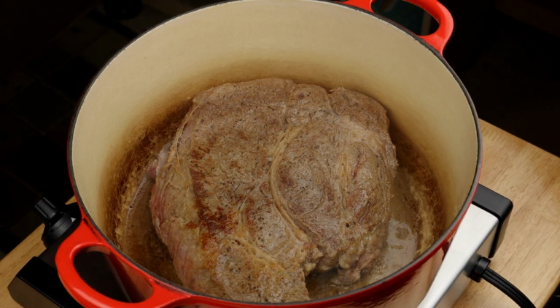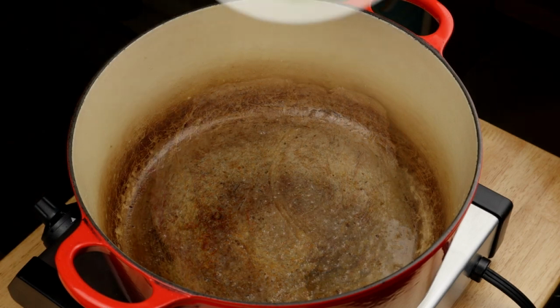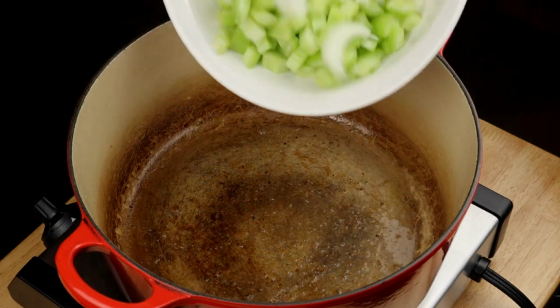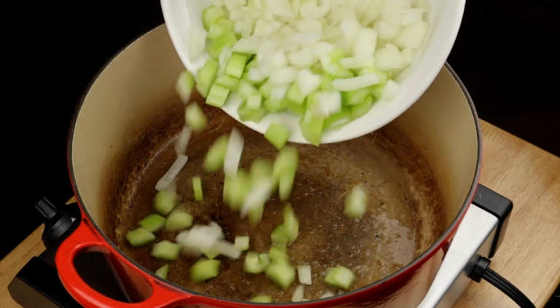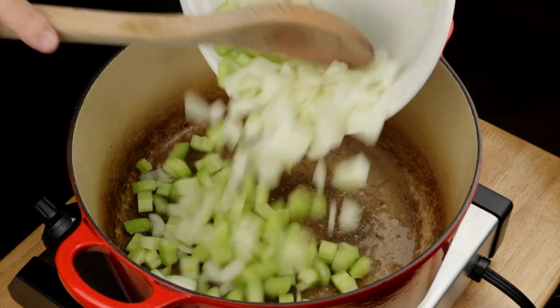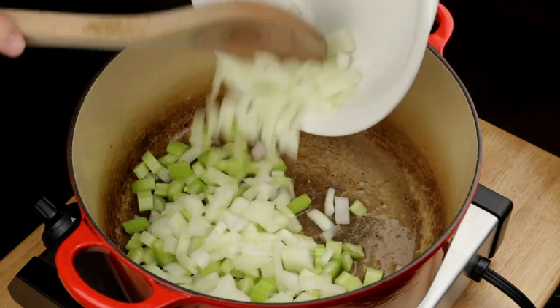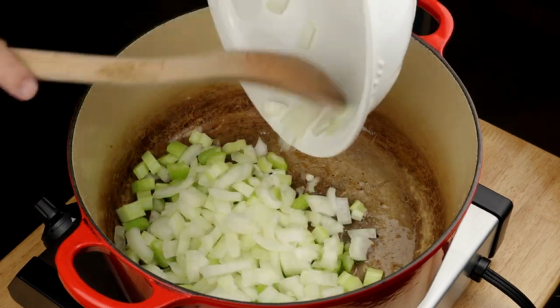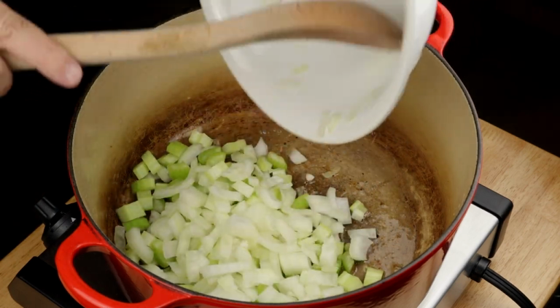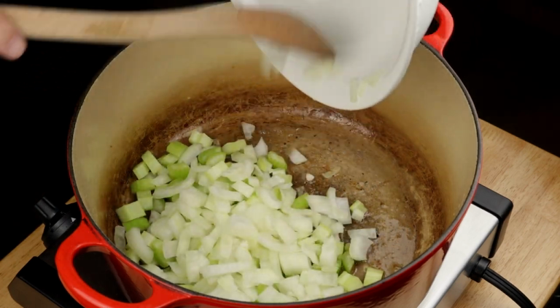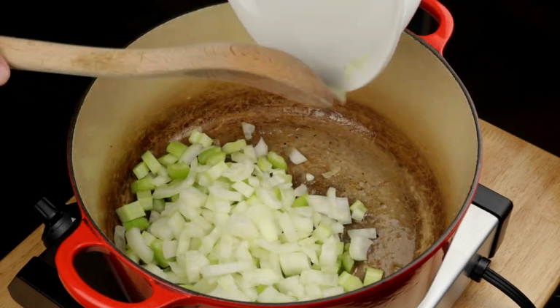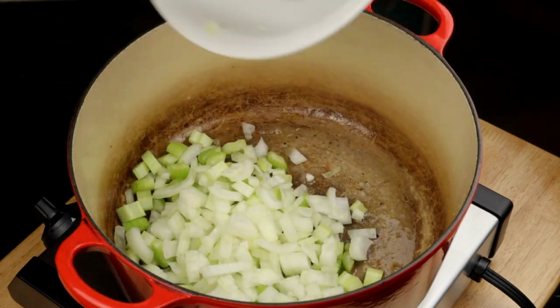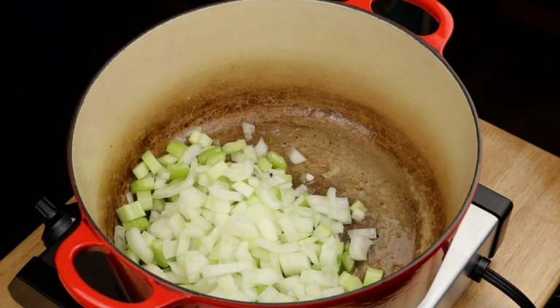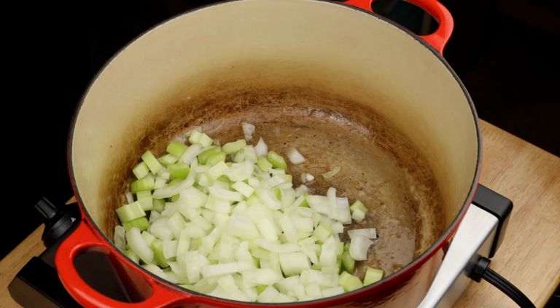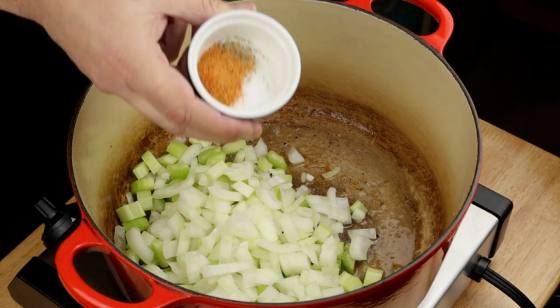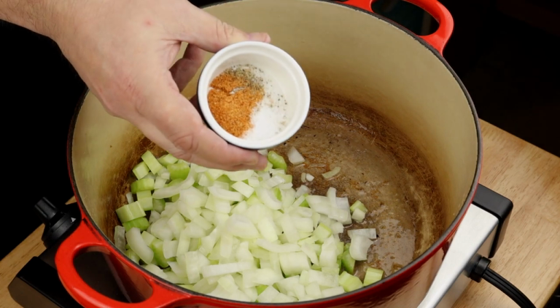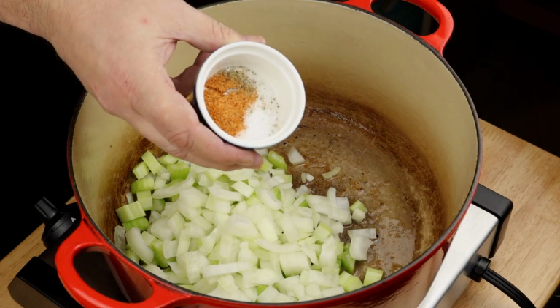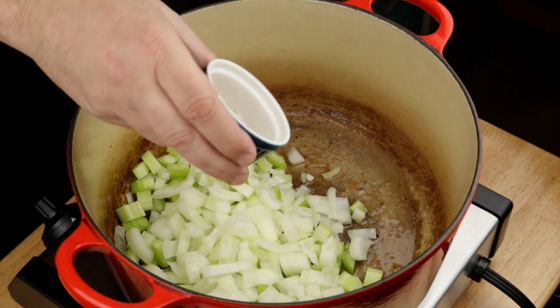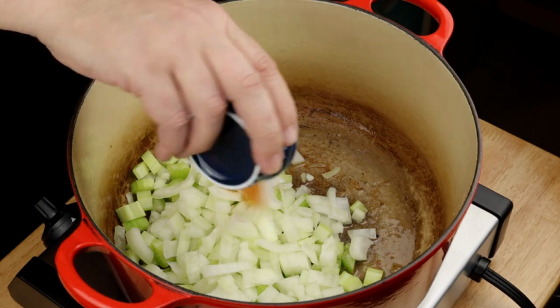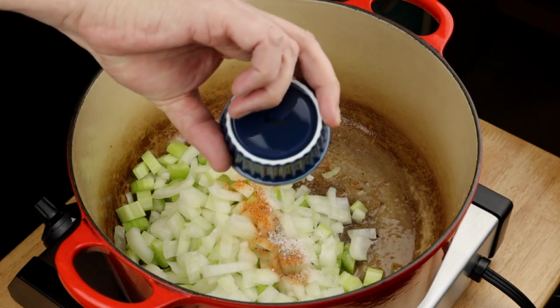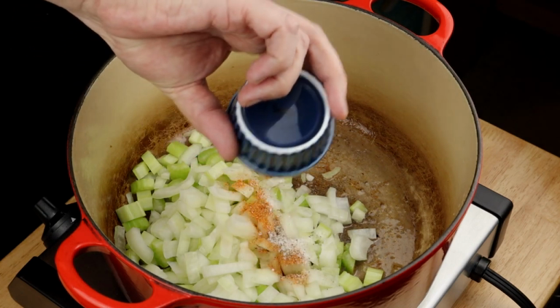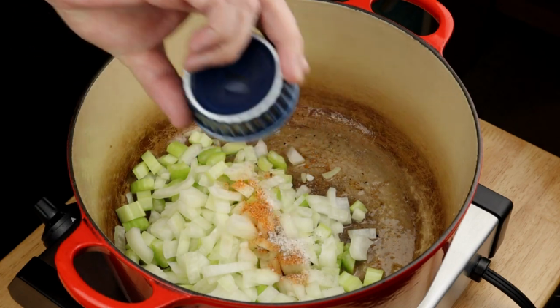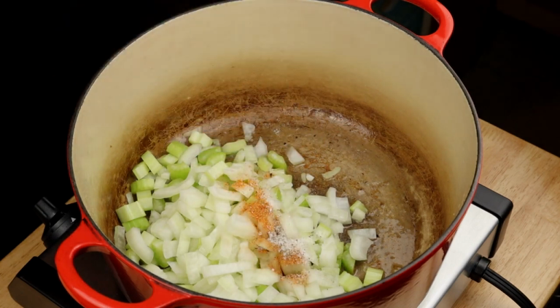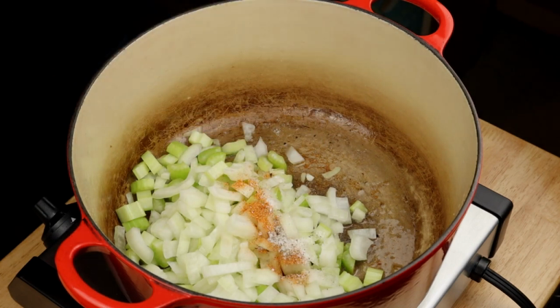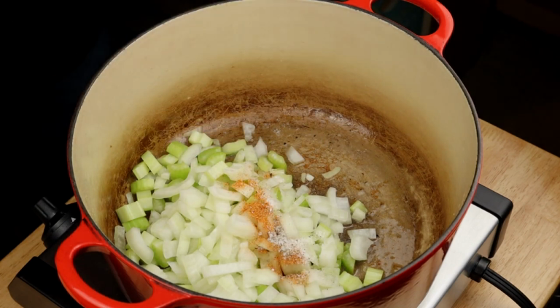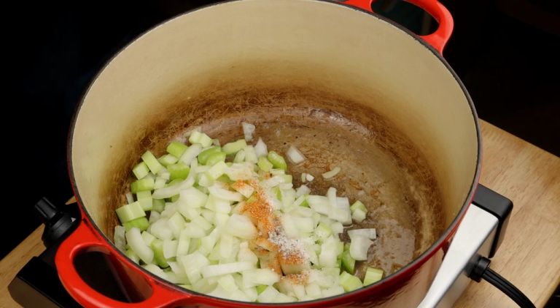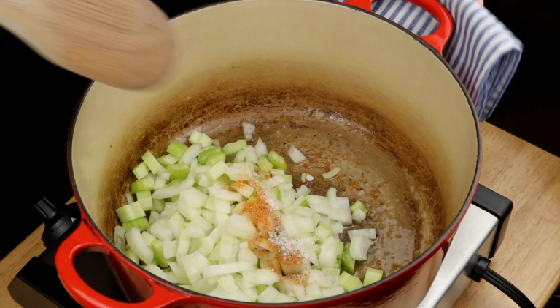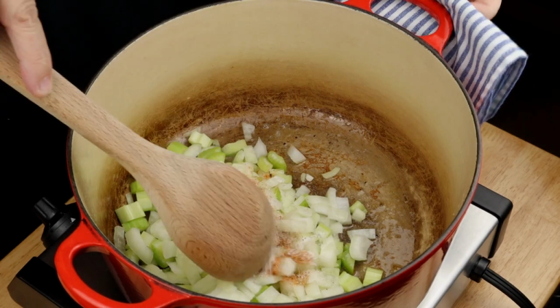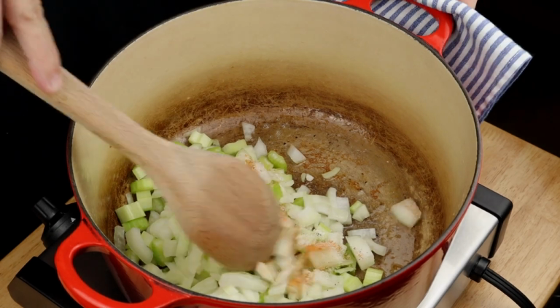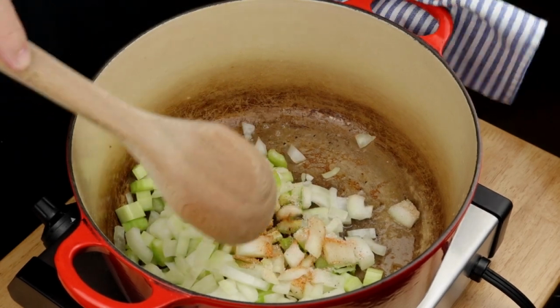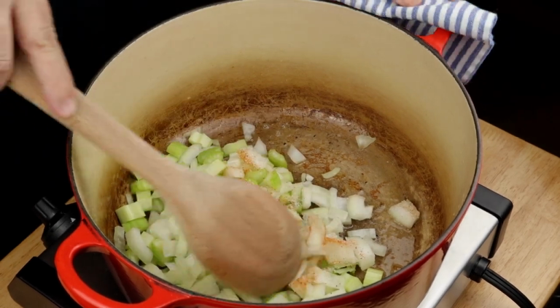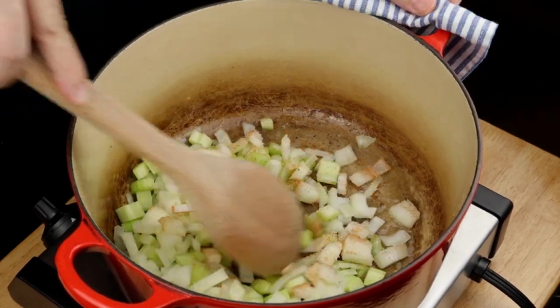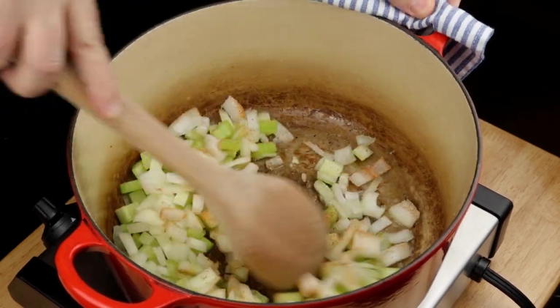Toss your celery and onions into the same pan. Season them up with salt, pepper, and your favorite Cajun or Creole seasoning. Stir and let it cook until it goes nice and soft, about five or six minutes.